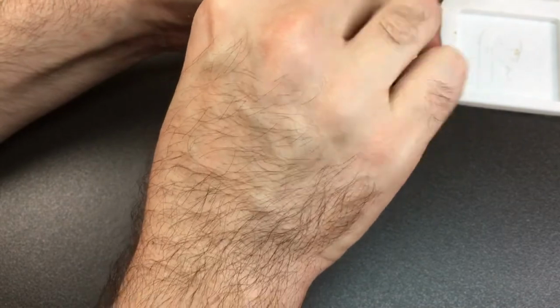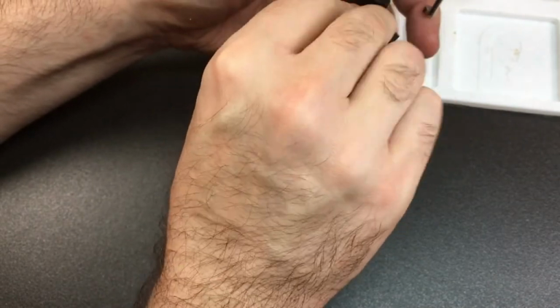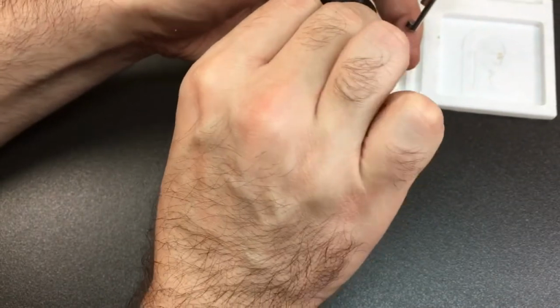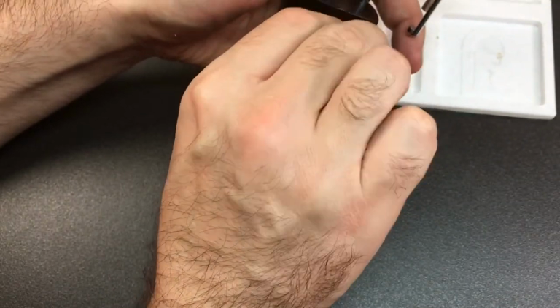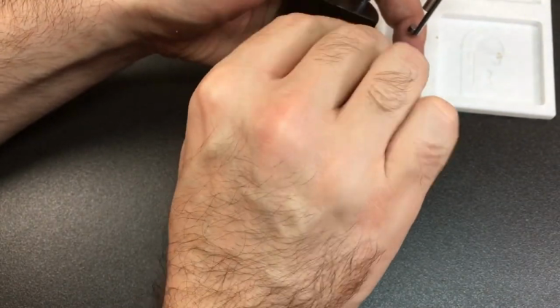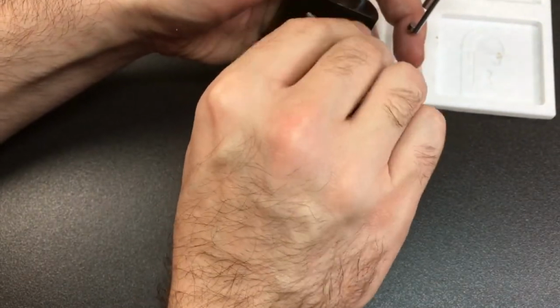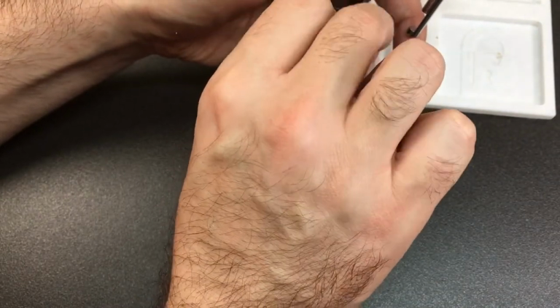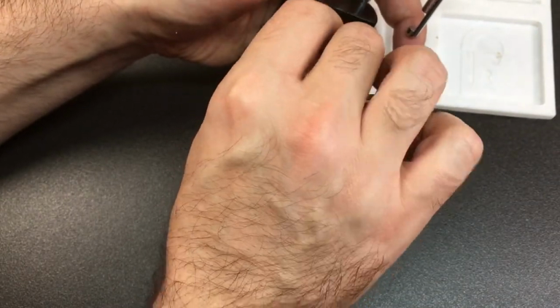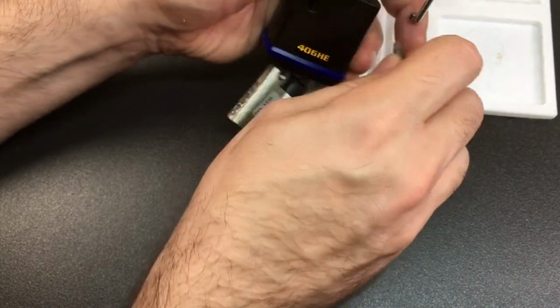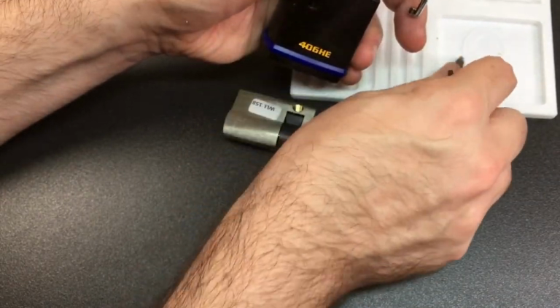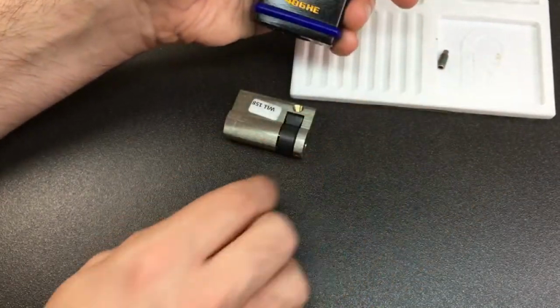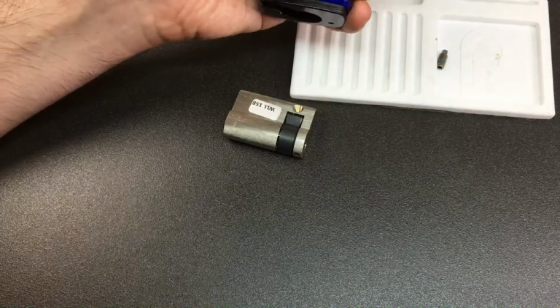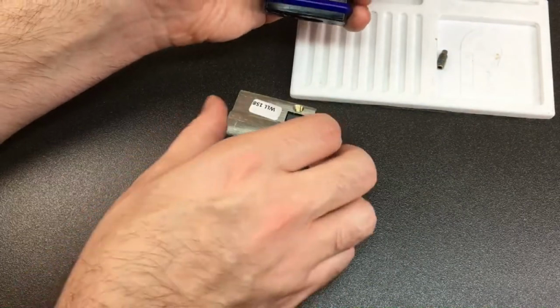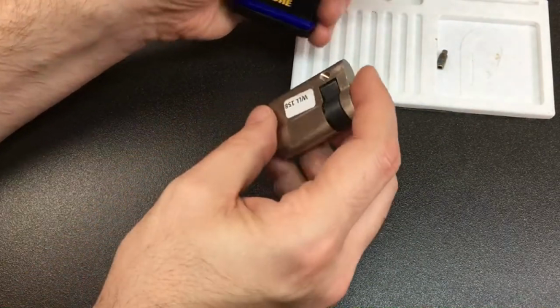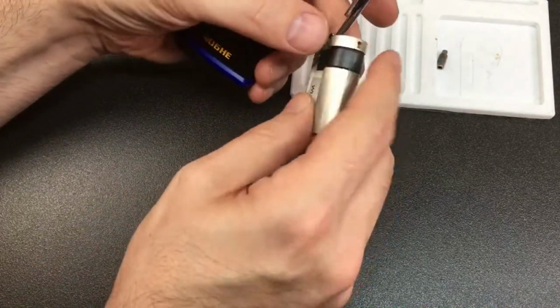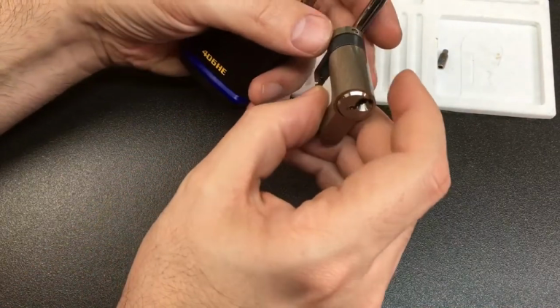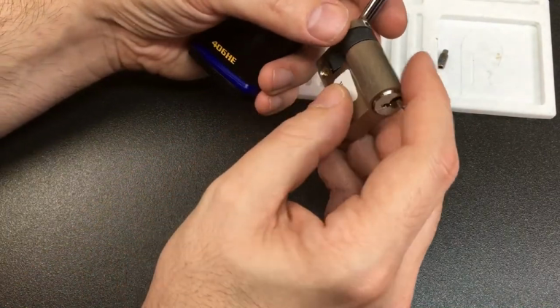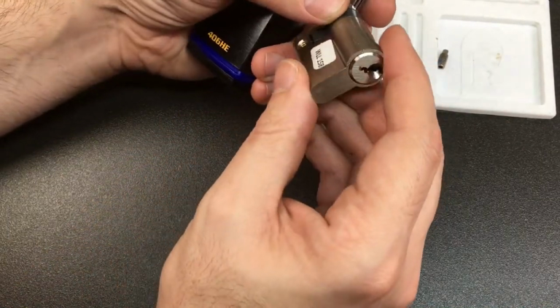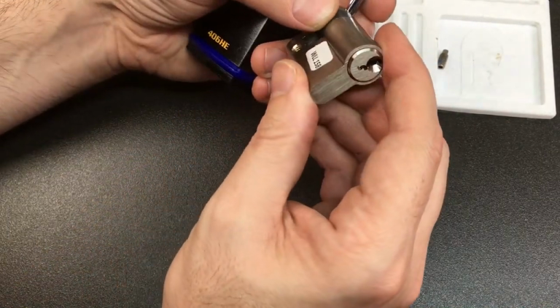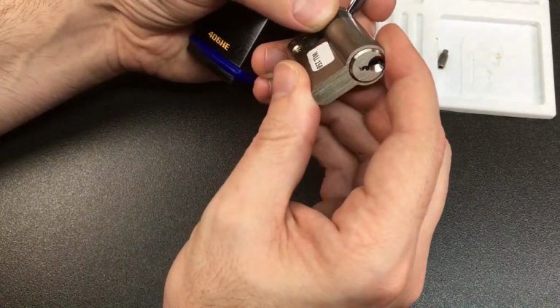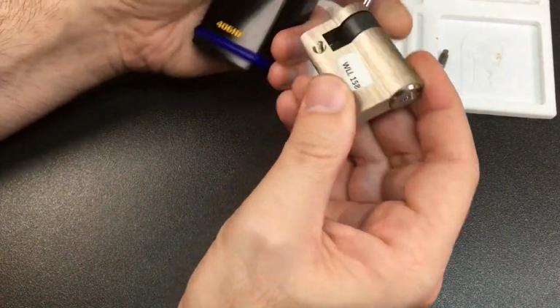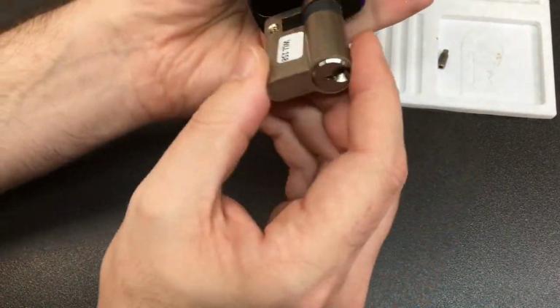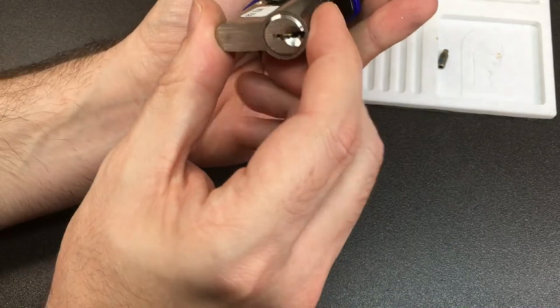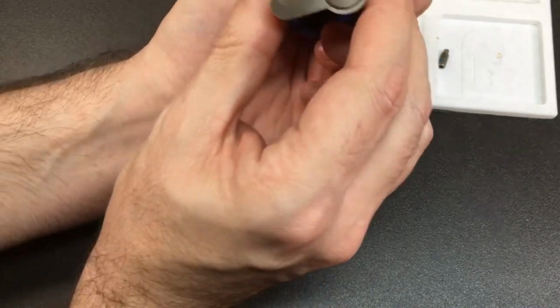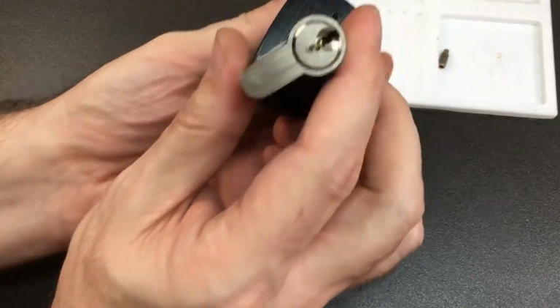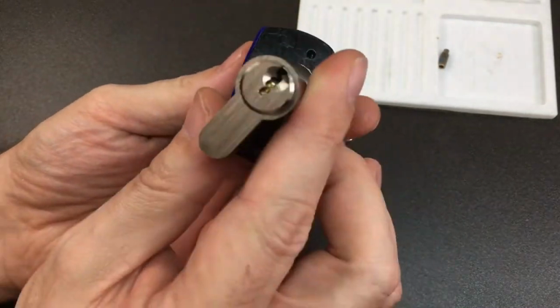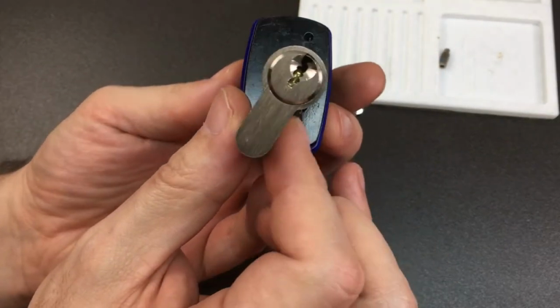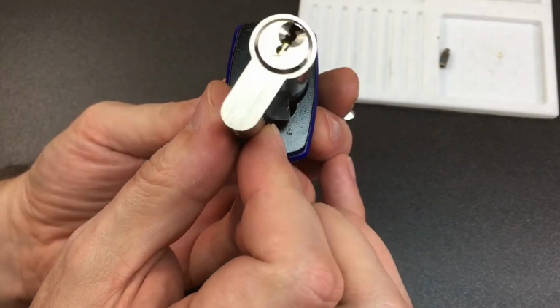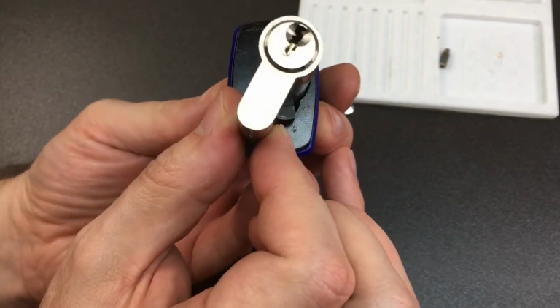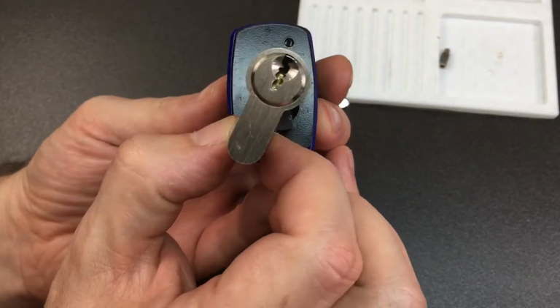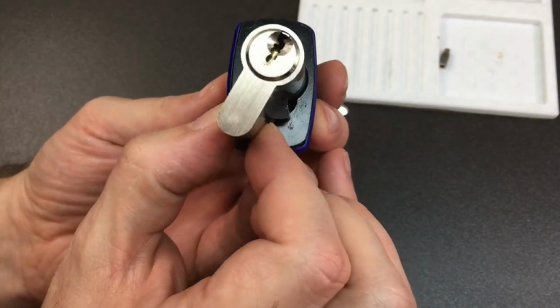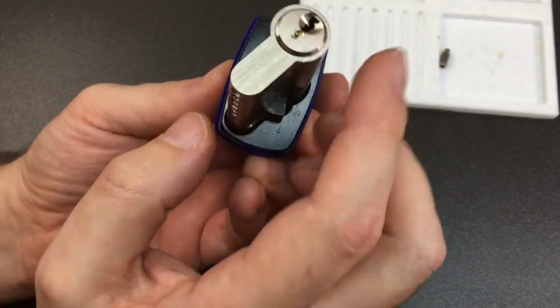With these locks, only when it's open does the cam at the back move out of the way enough for the lock to come out. If it's locked, you'll see that it won't actually go in.